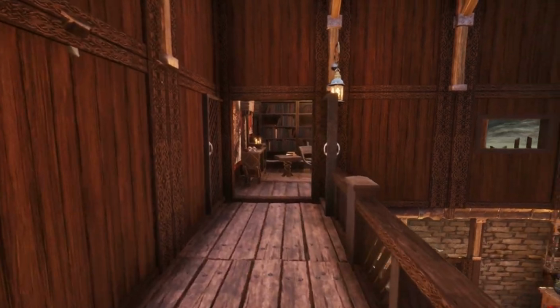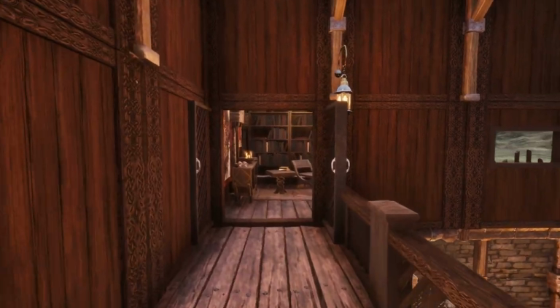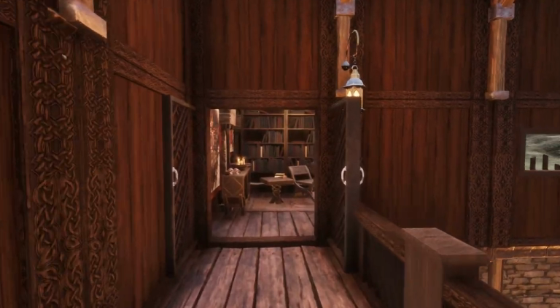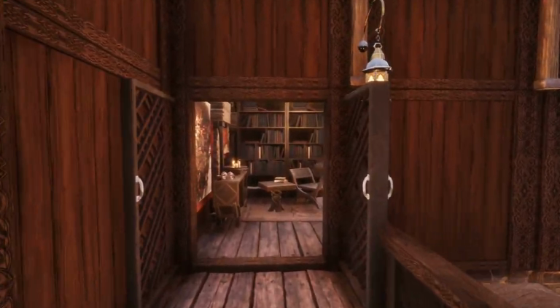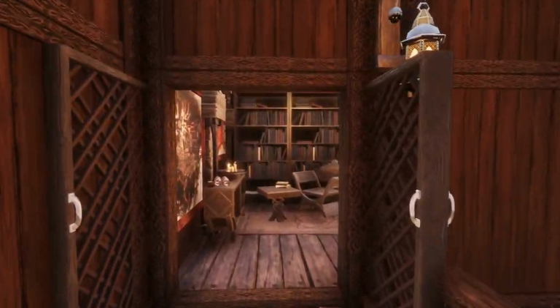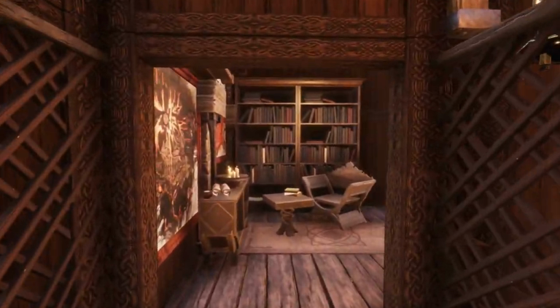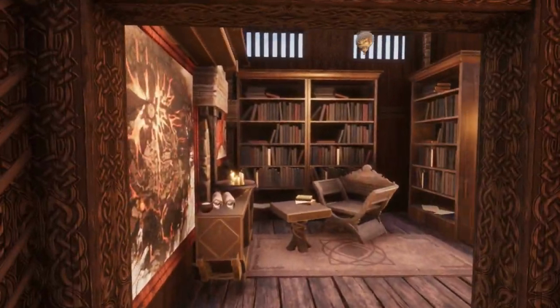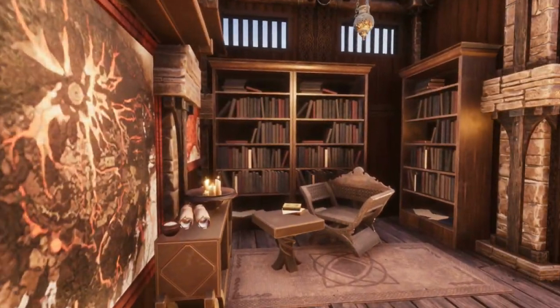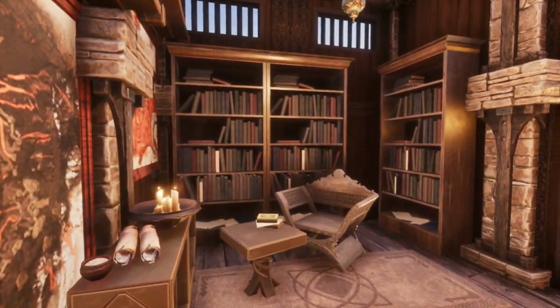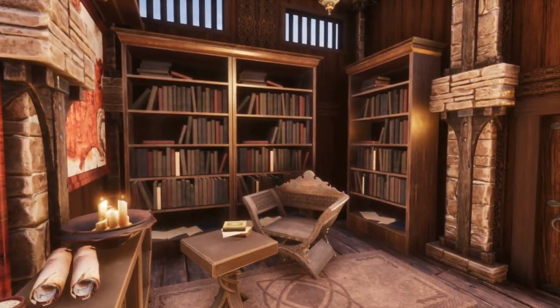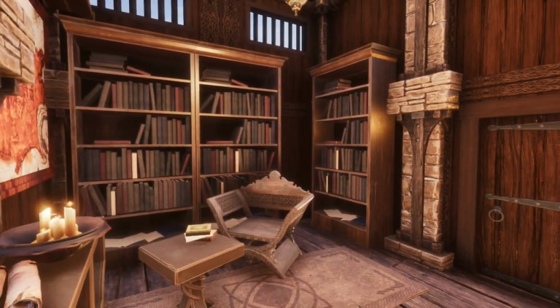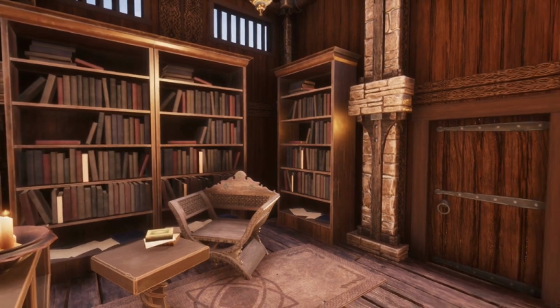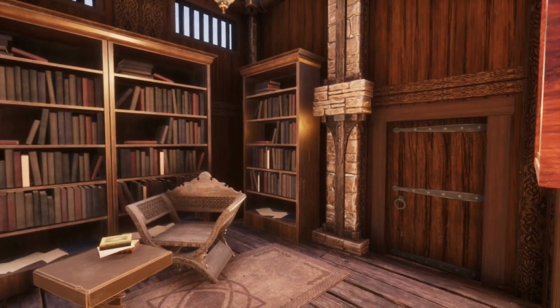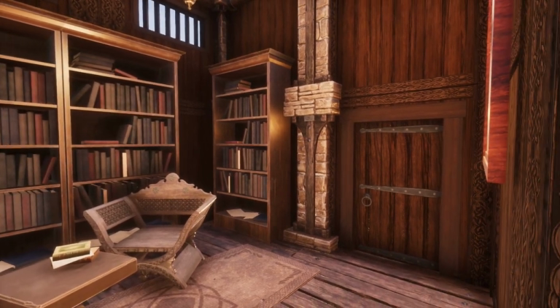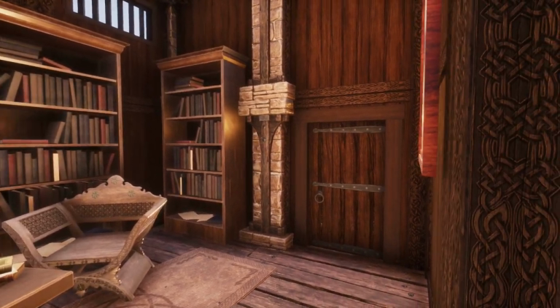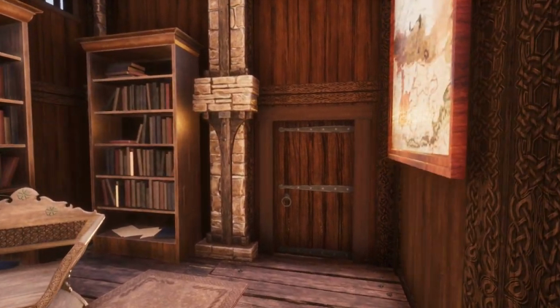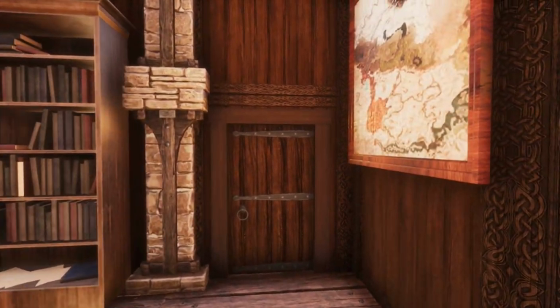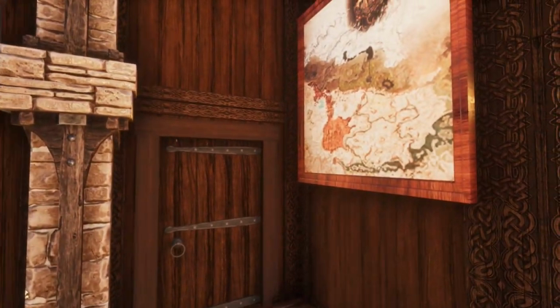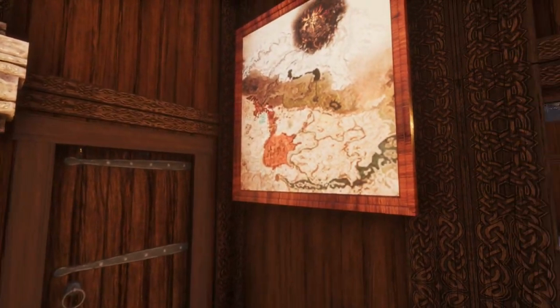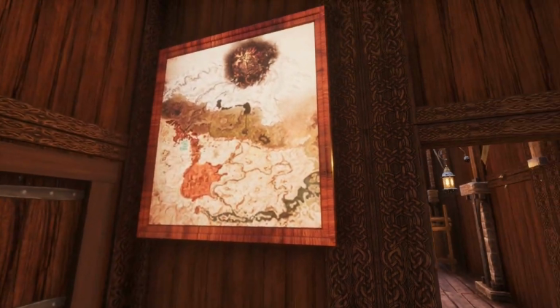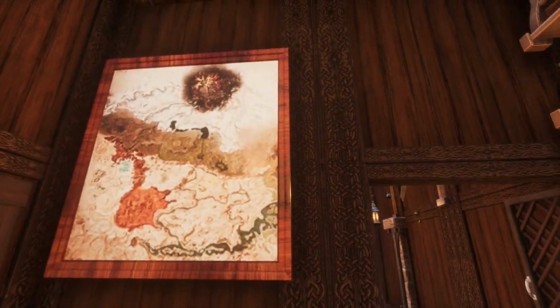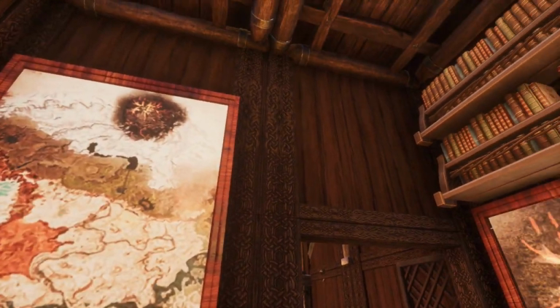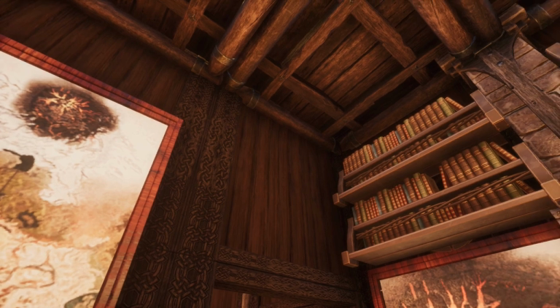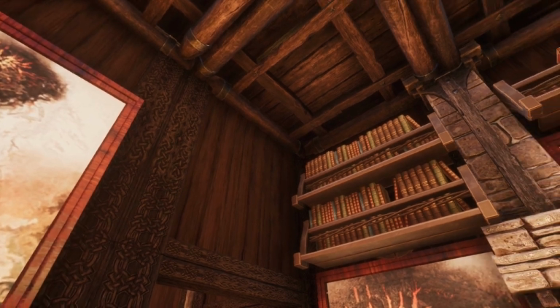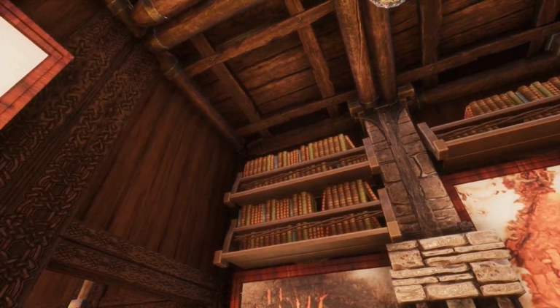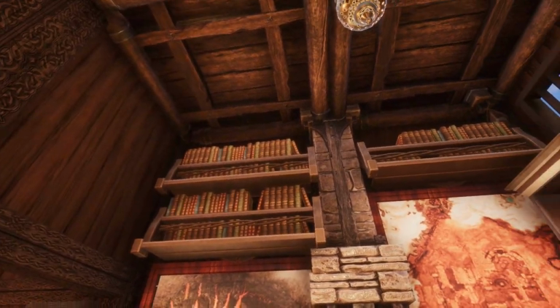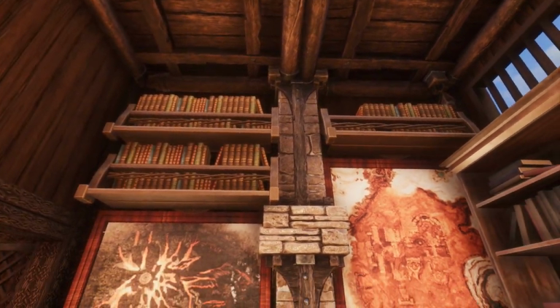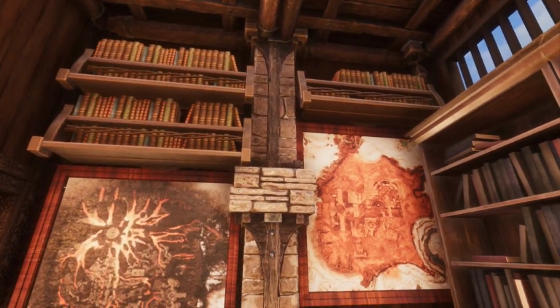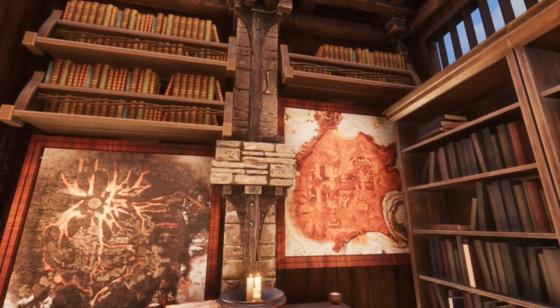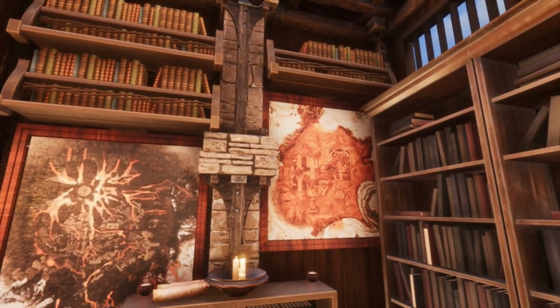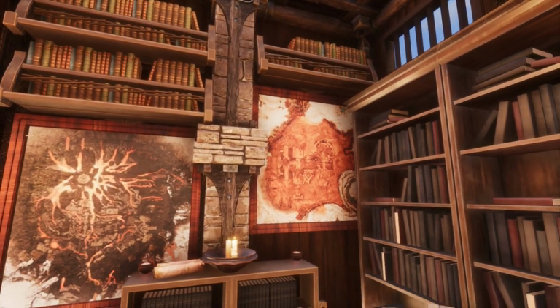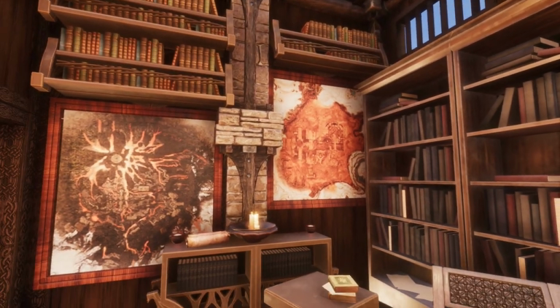Heading up to the first floor, there's a small private library containing plenty of books and research on the local area. This was initially going to be a bedroom, however the library idea was much better, and suits the build nicely, especially with the attached balcony.